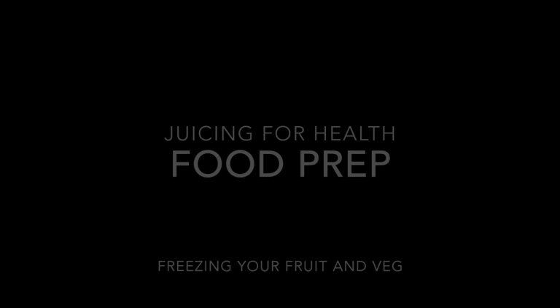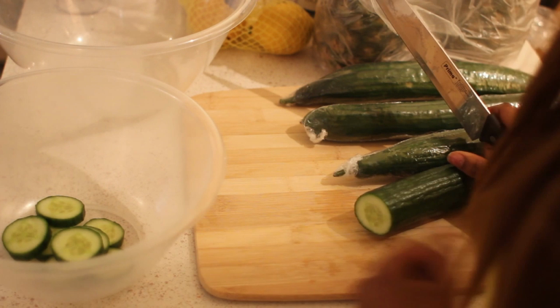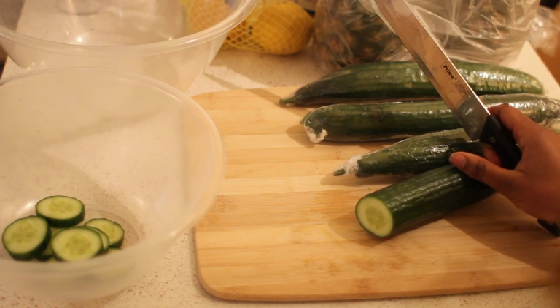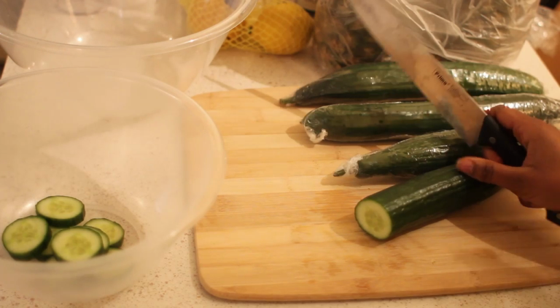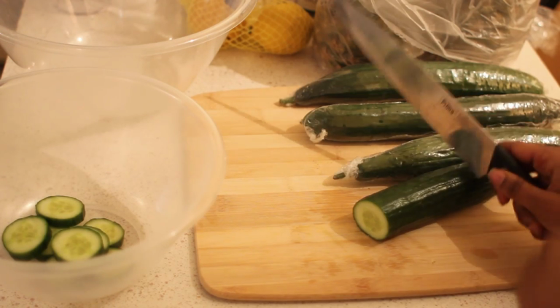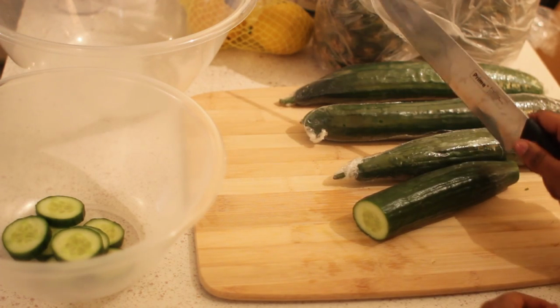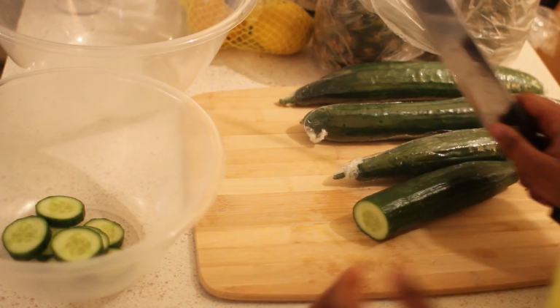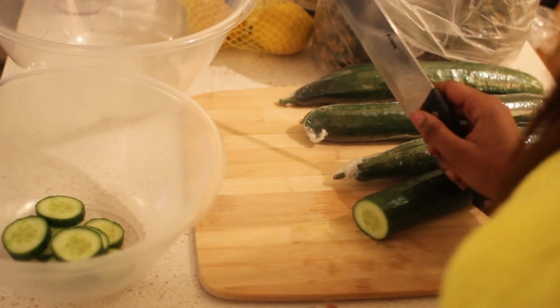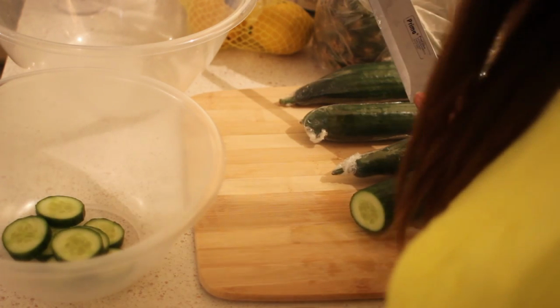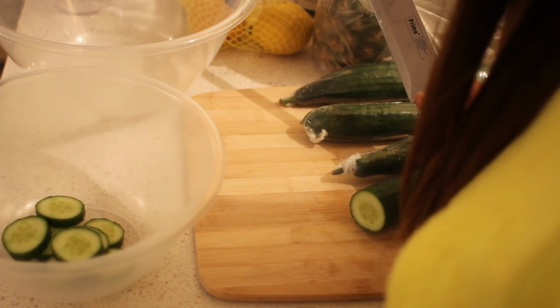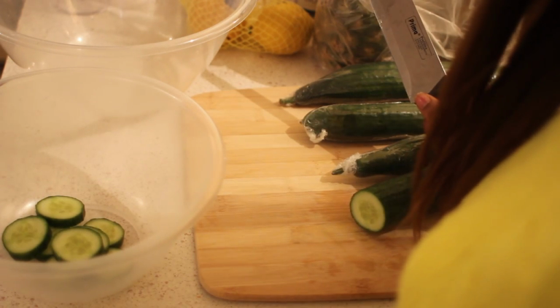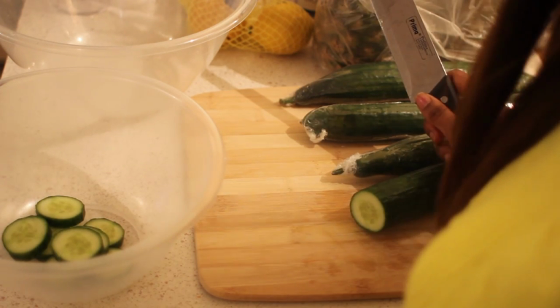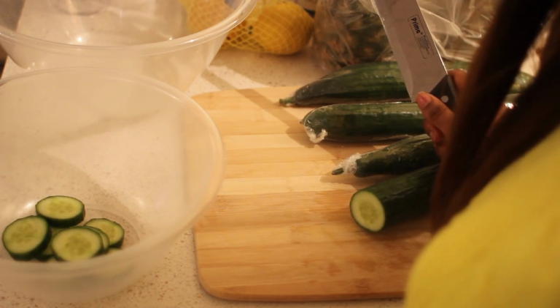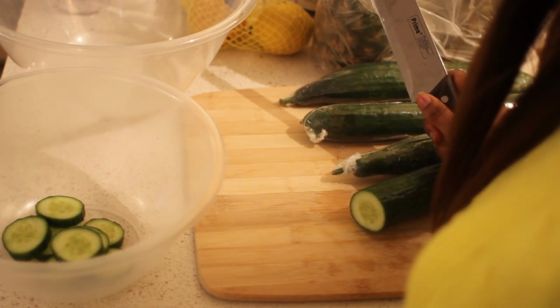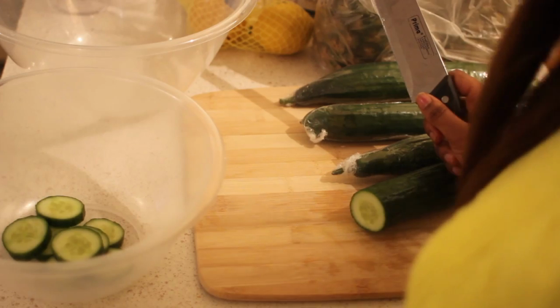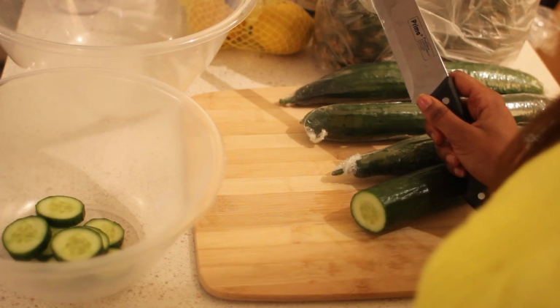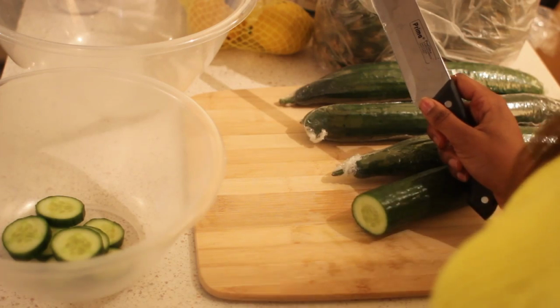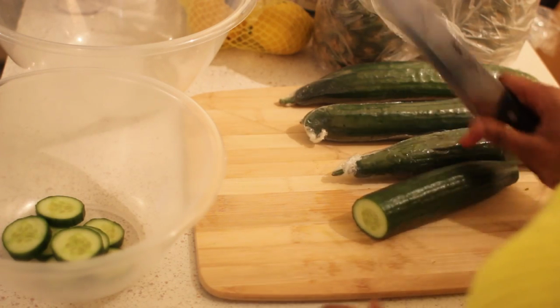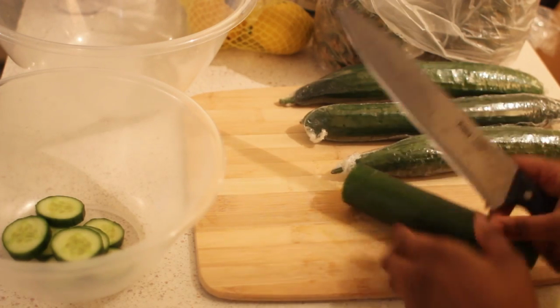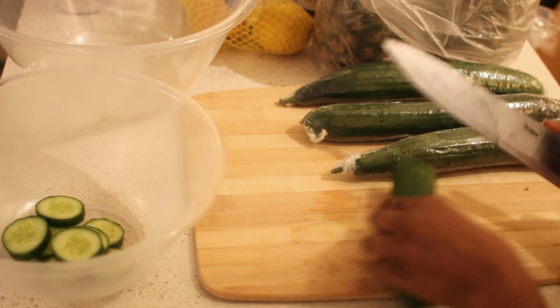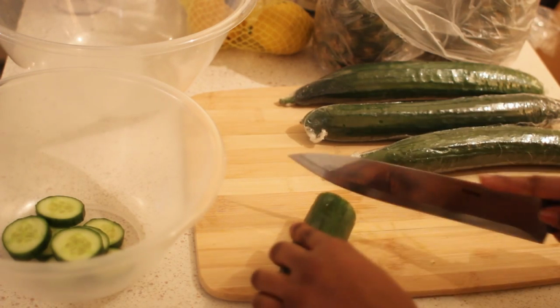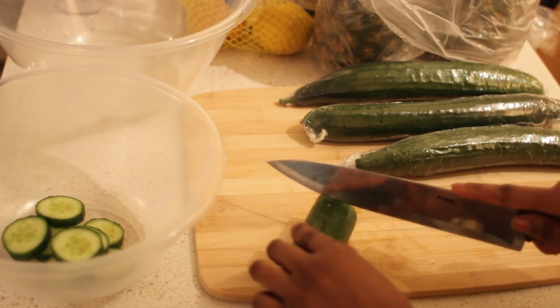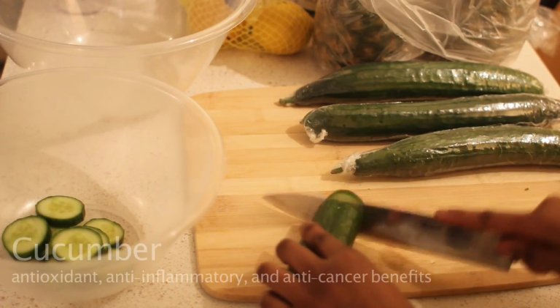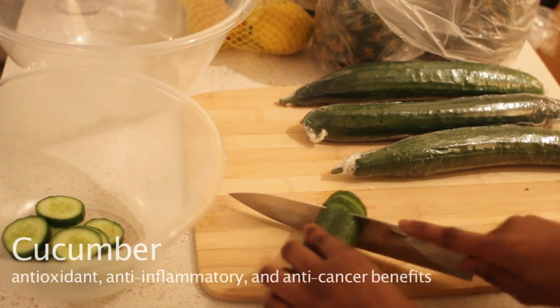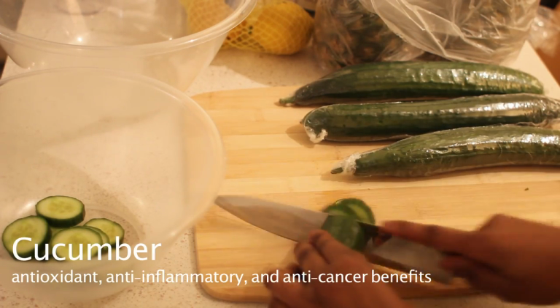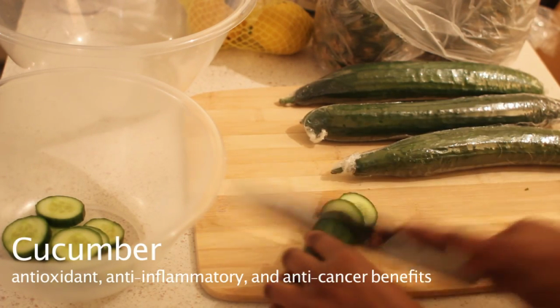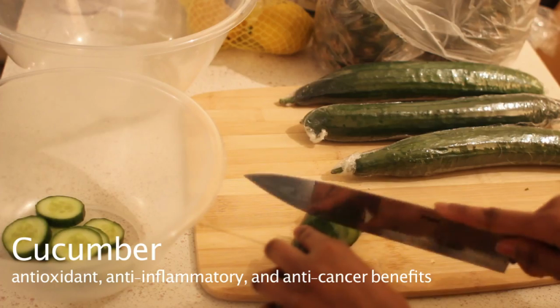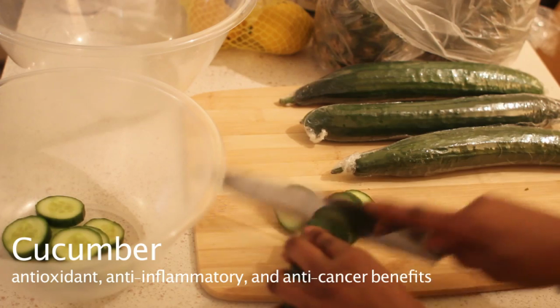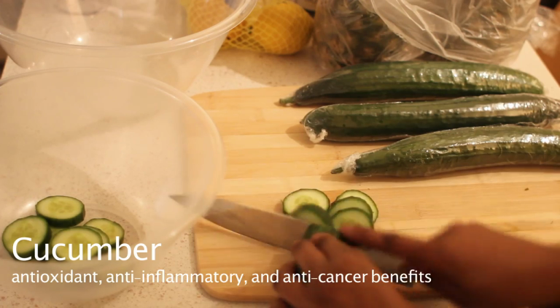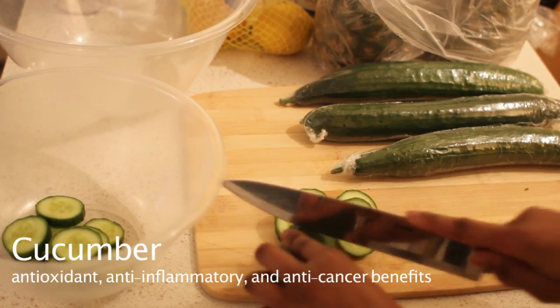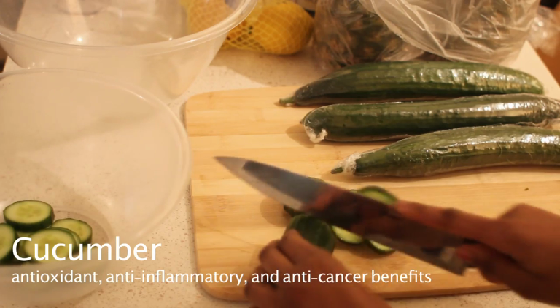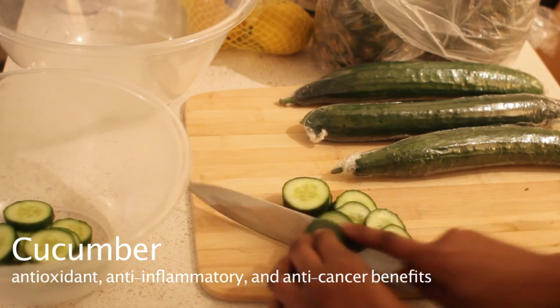I'm just going to show you how I prep my fruit and vegetables. What I do is I just literally slice my different cucumbers.